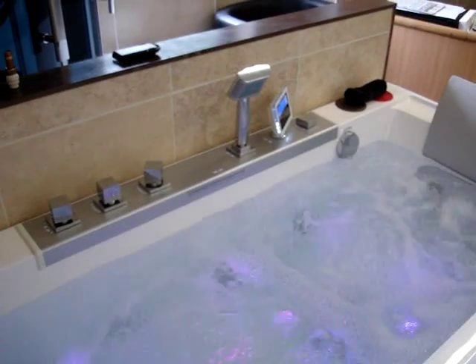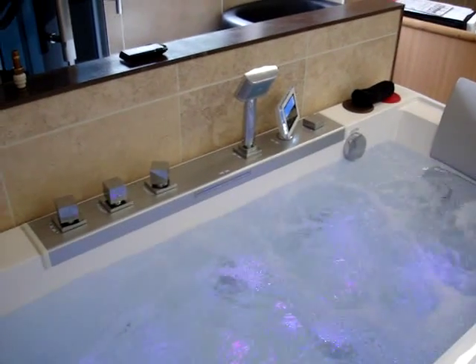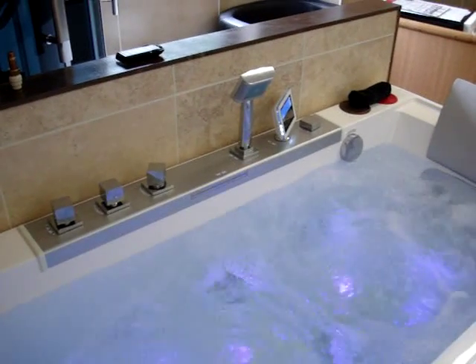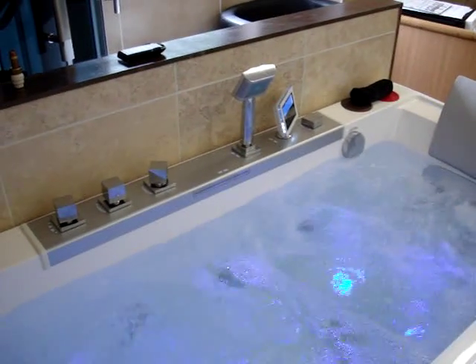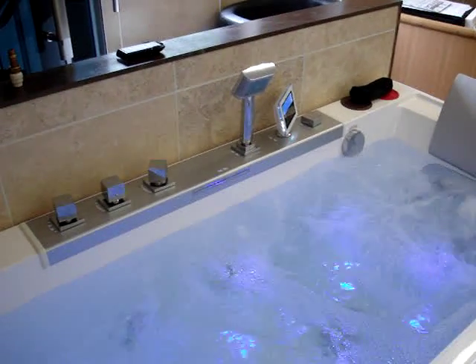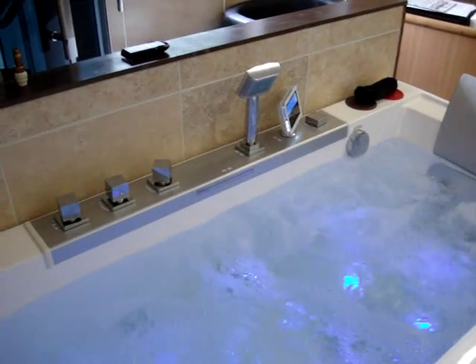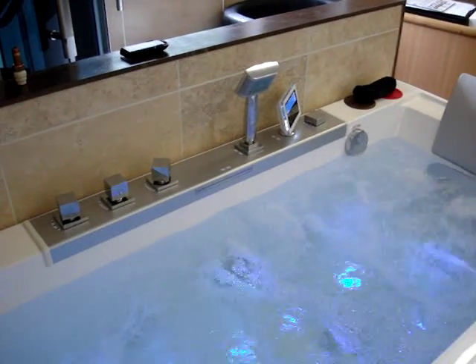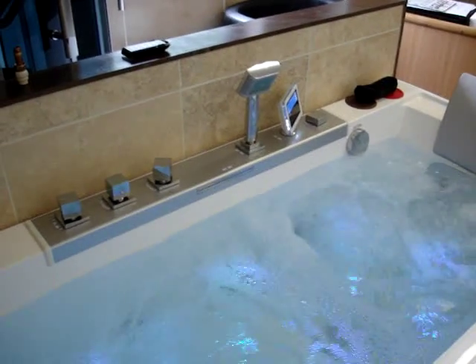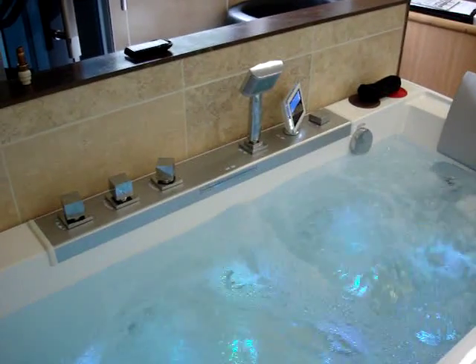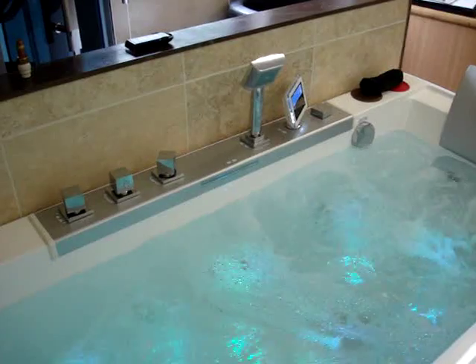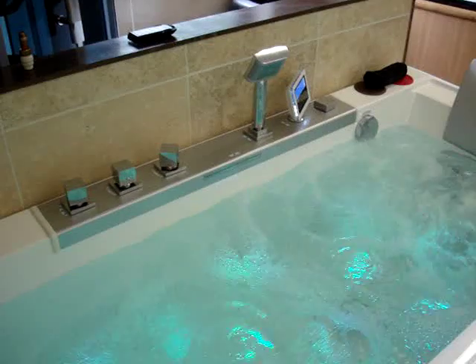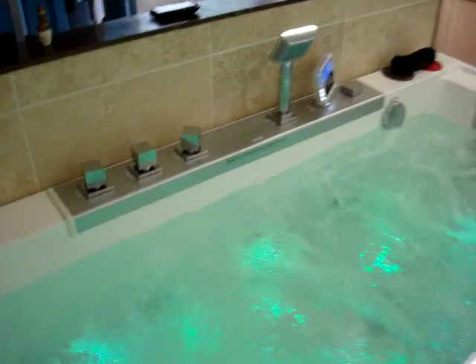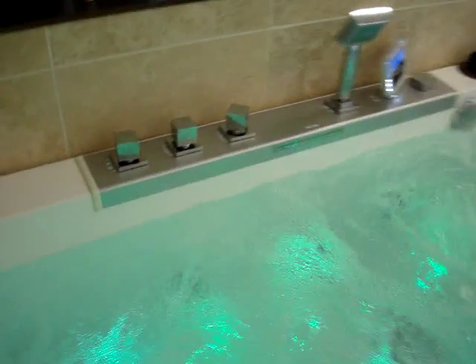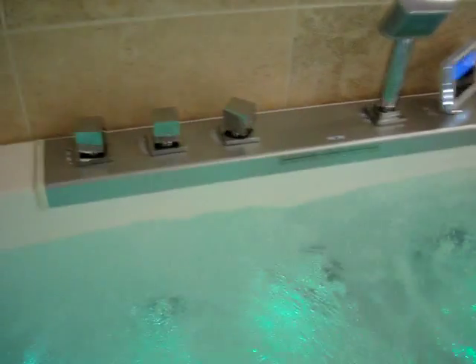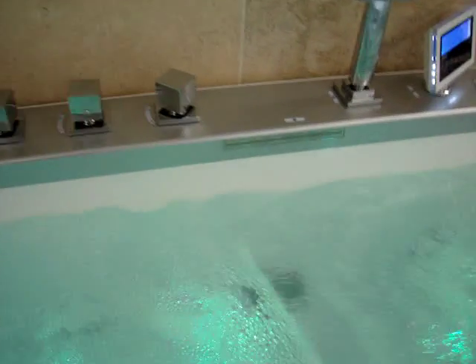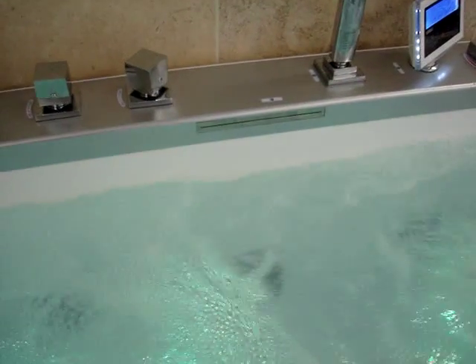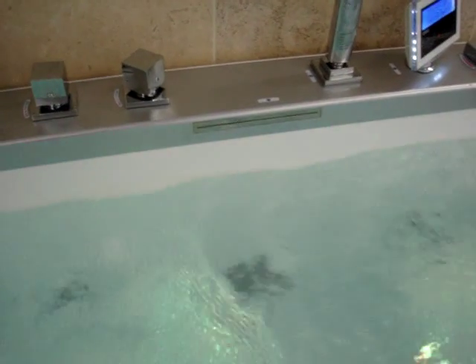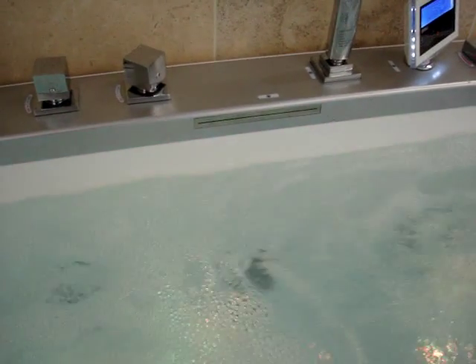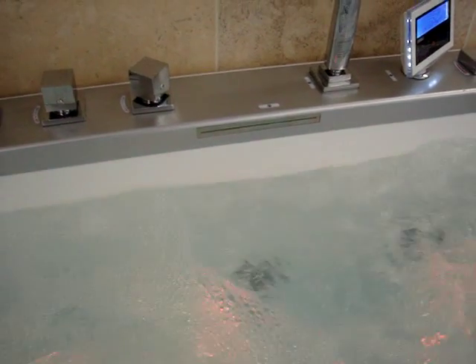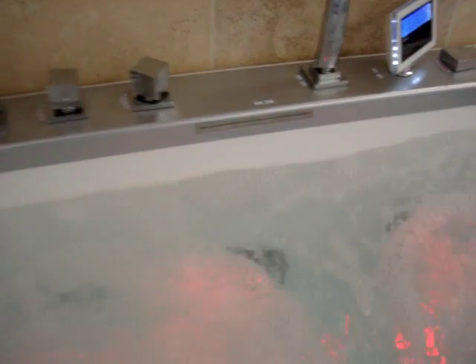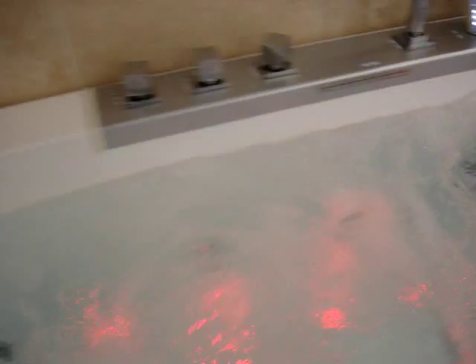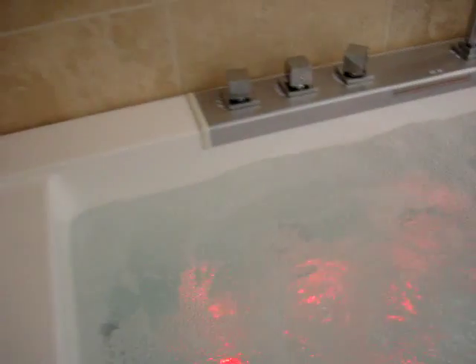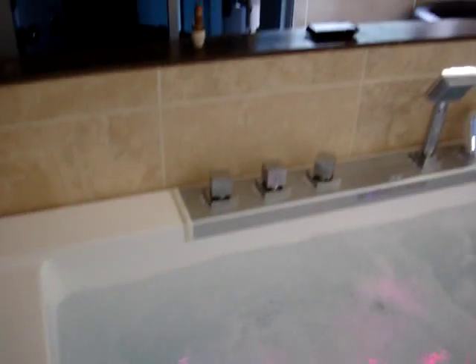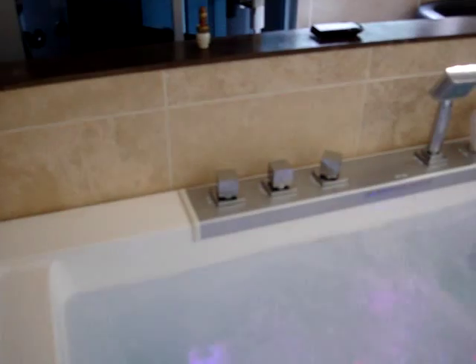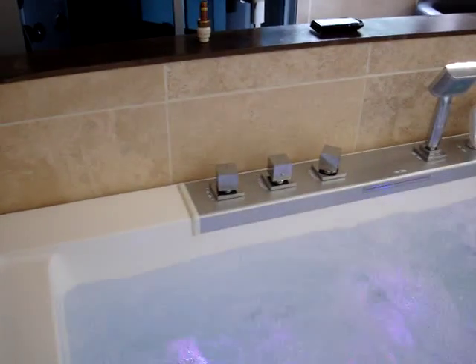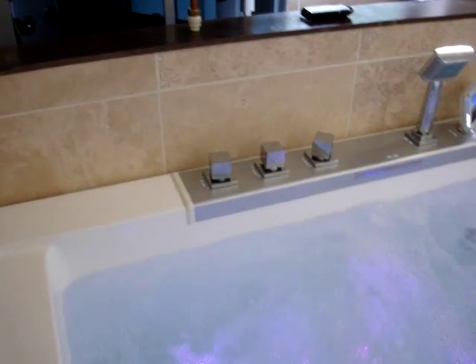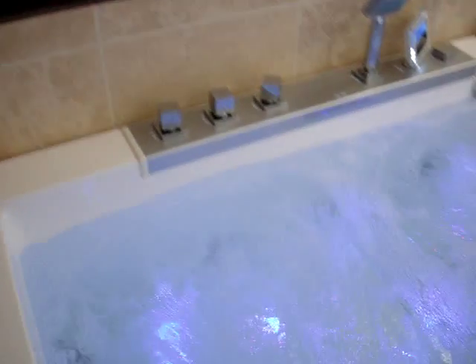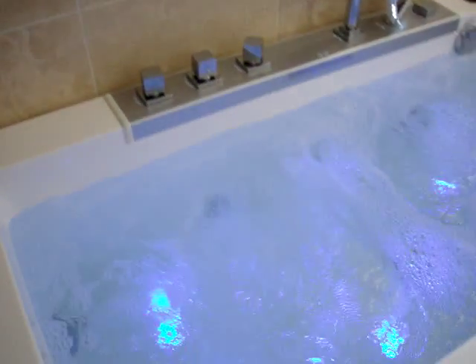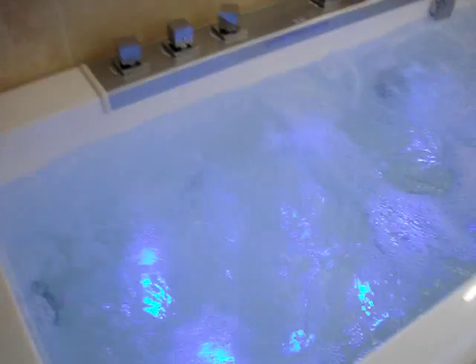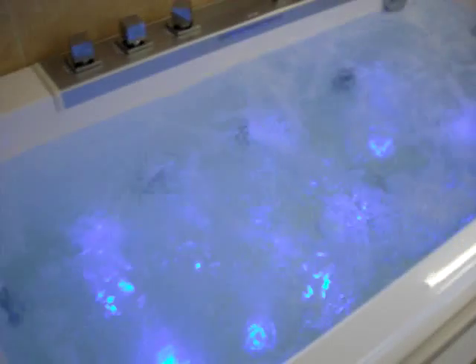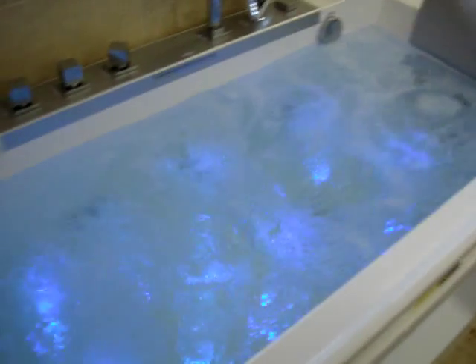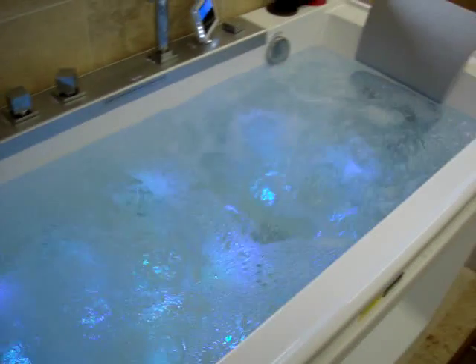Adjustable removable handheld shower. Illuminates with the water temperature. Water outlet water form. Controls.